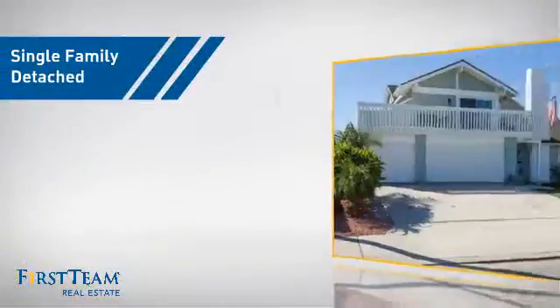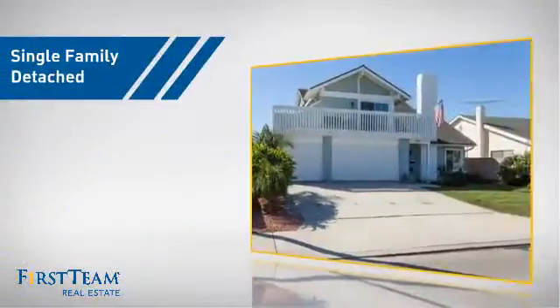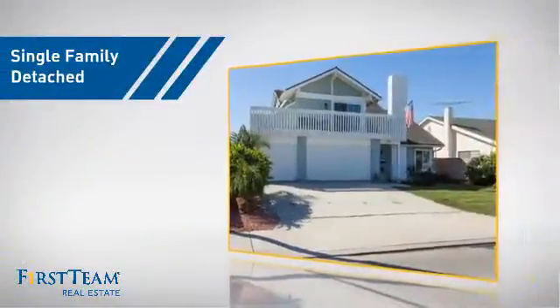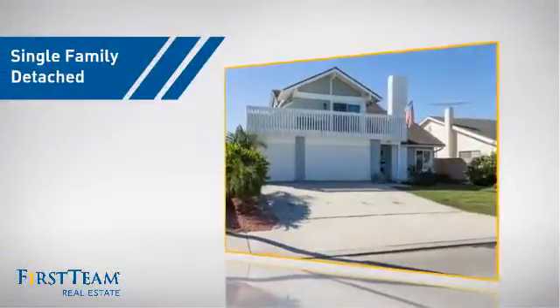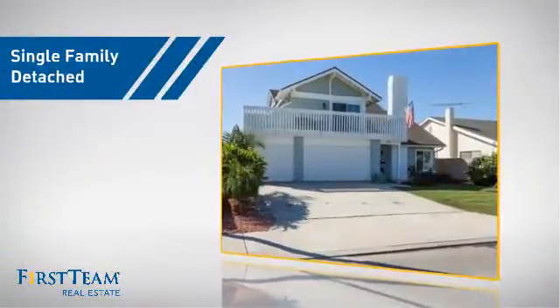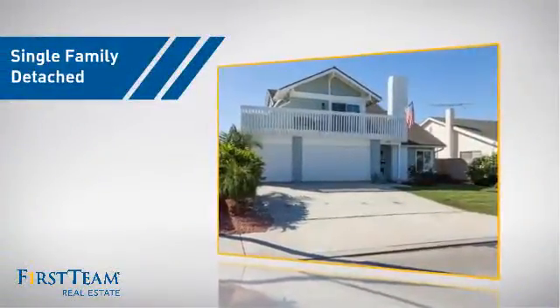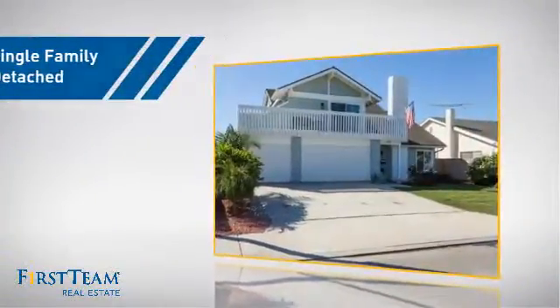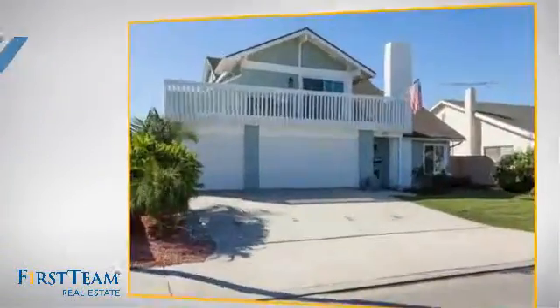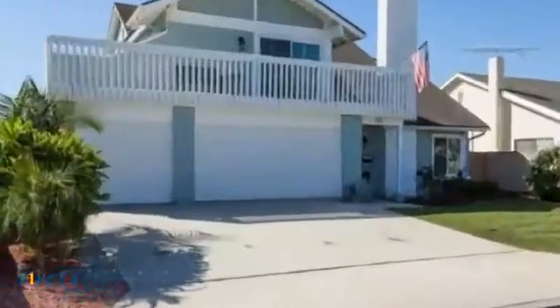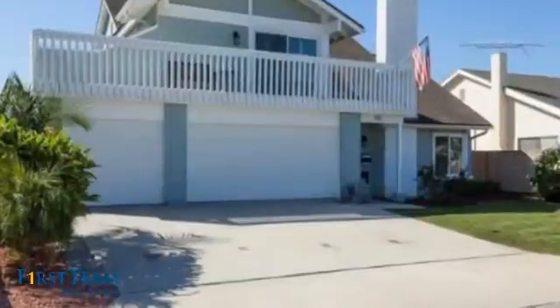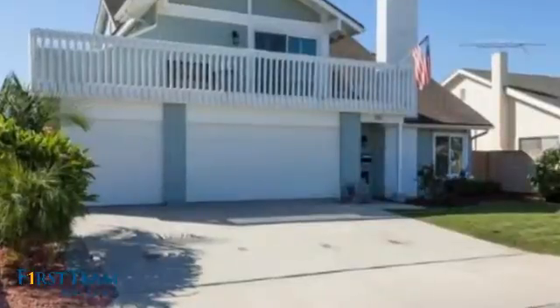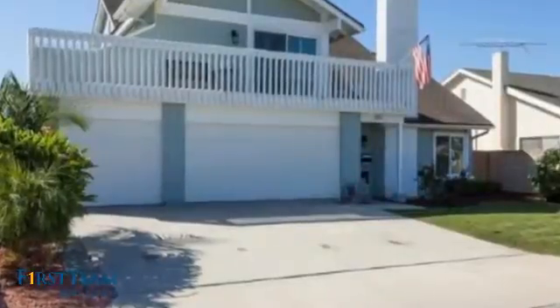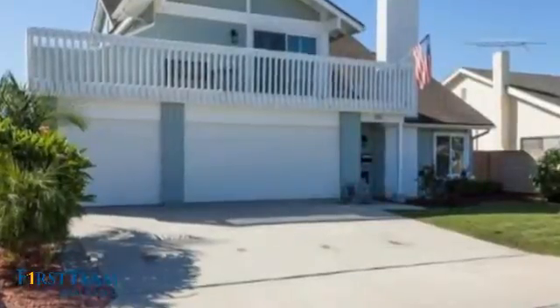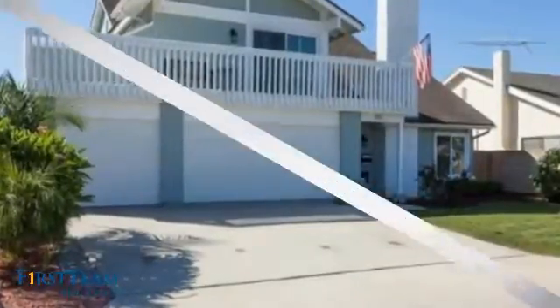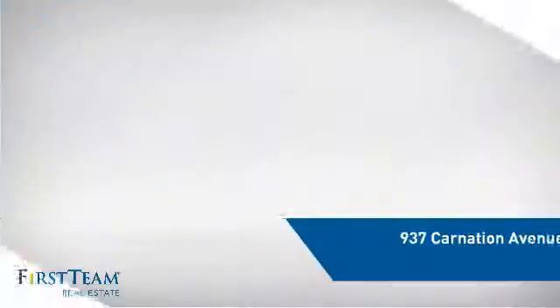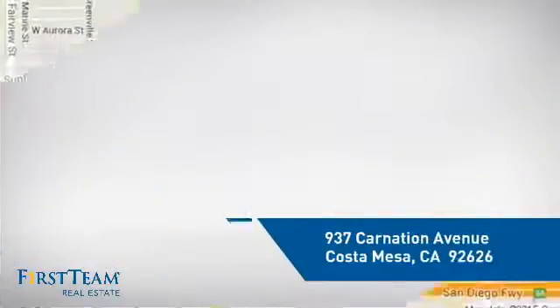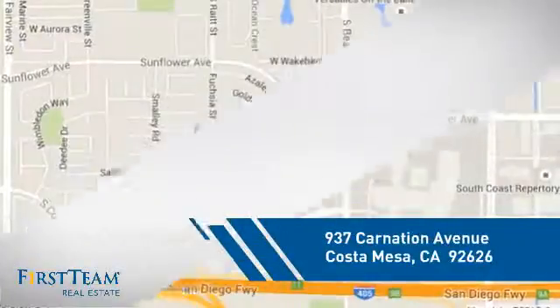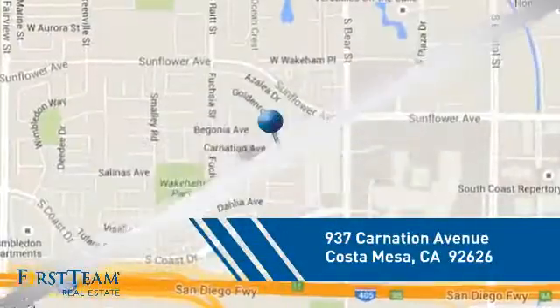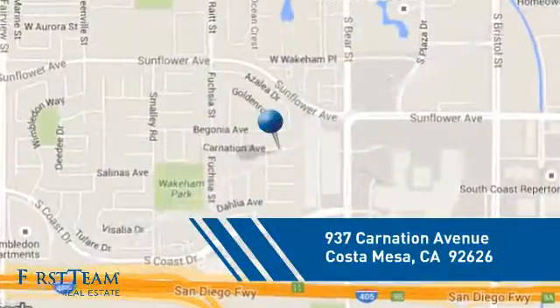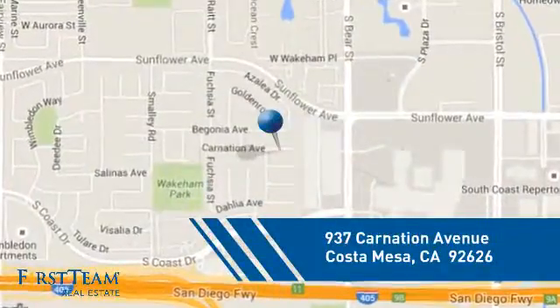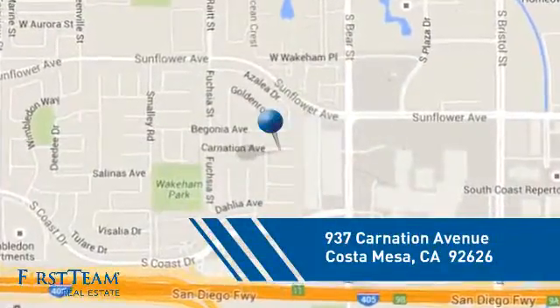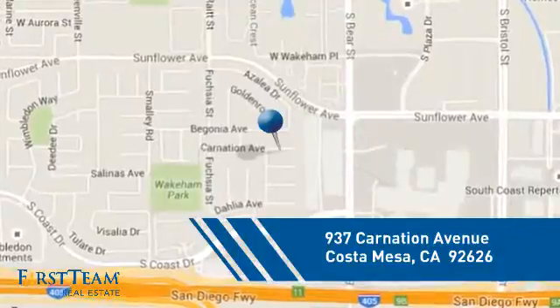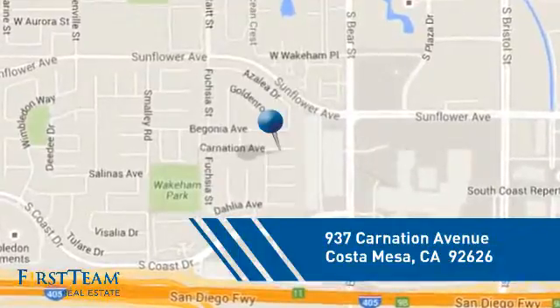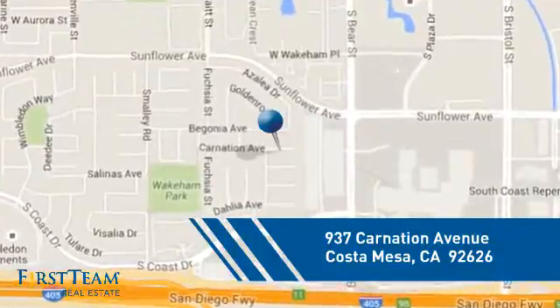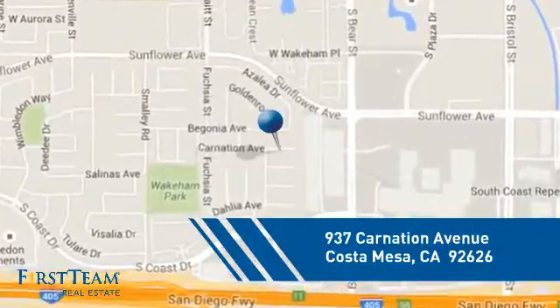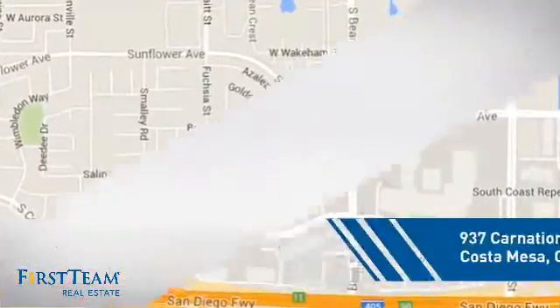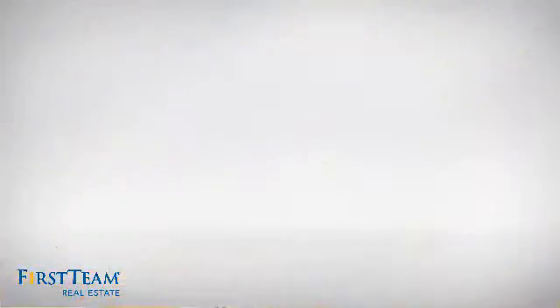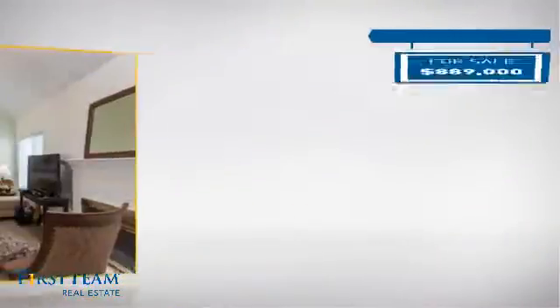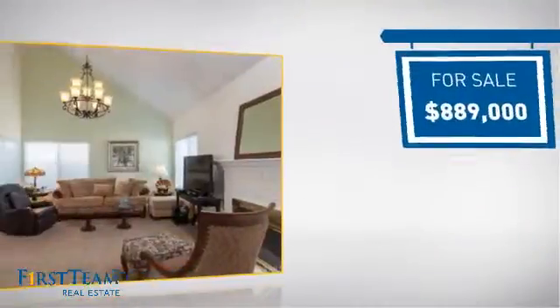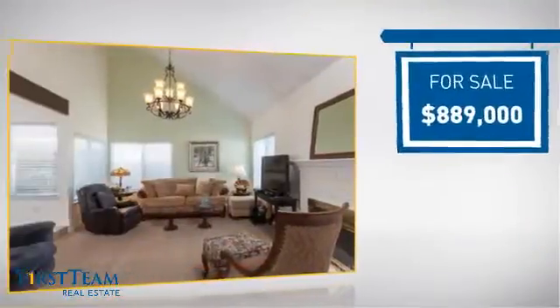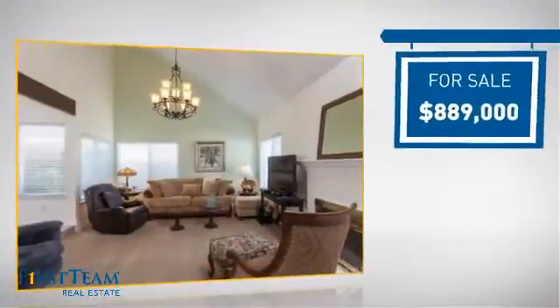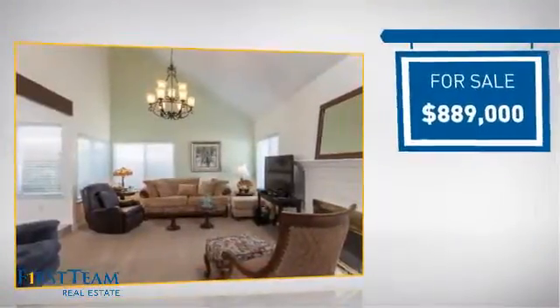This detached home is a great choice for families who want the privacy of their very own lot, and it's located in this area. Currently listed at just under $900,000.